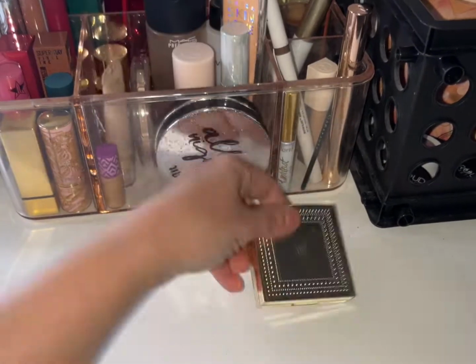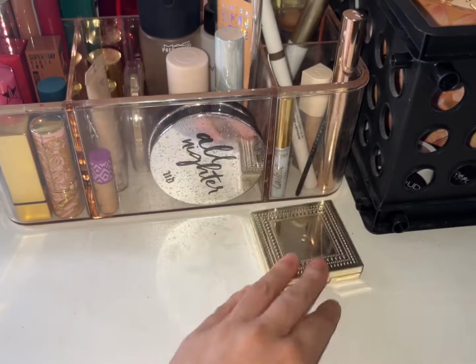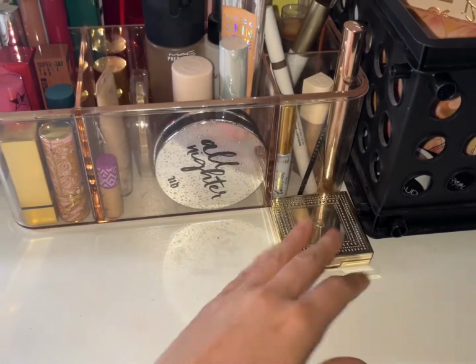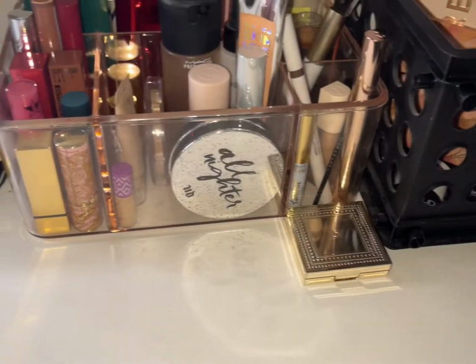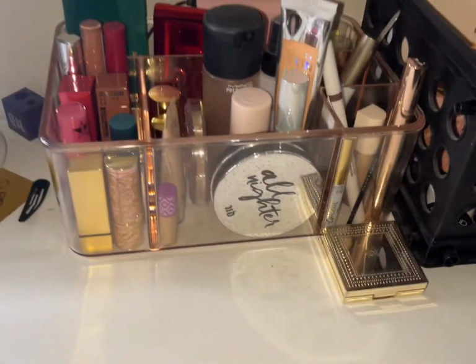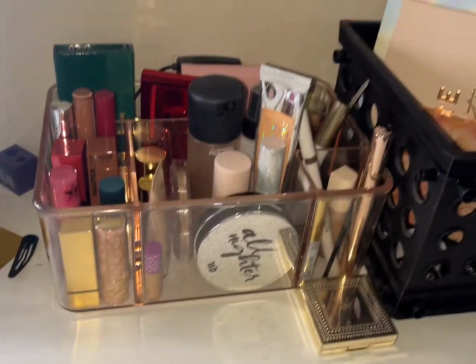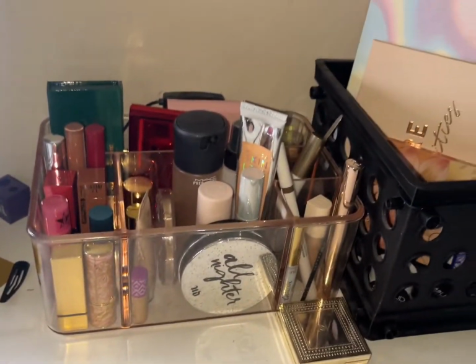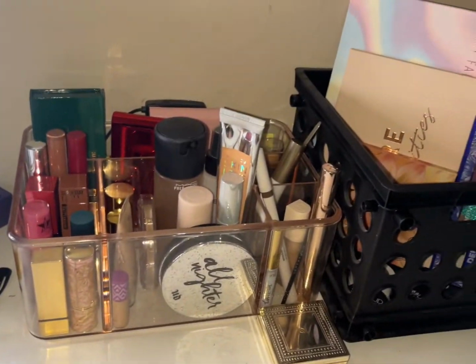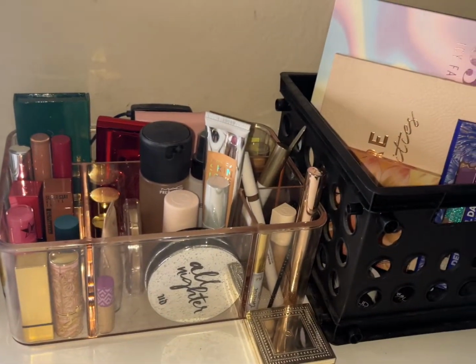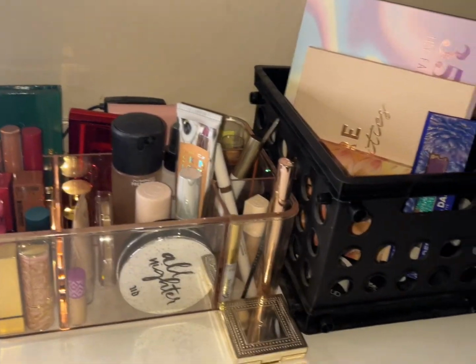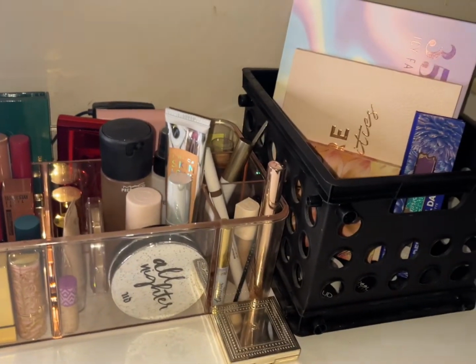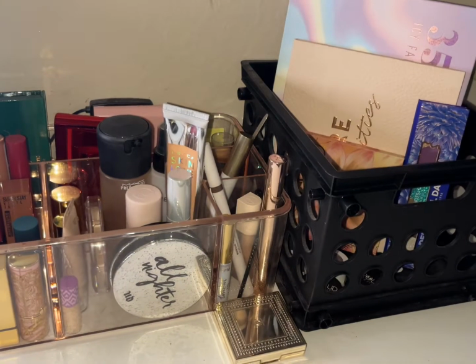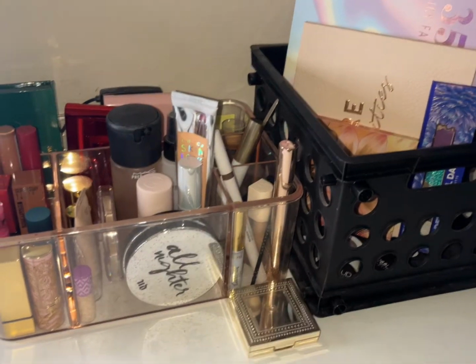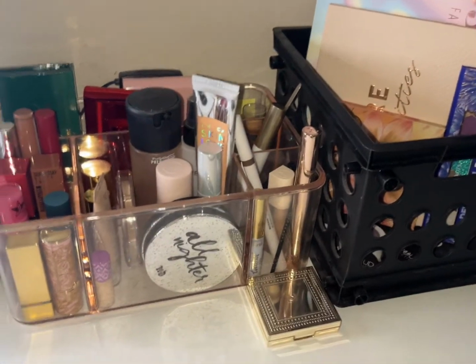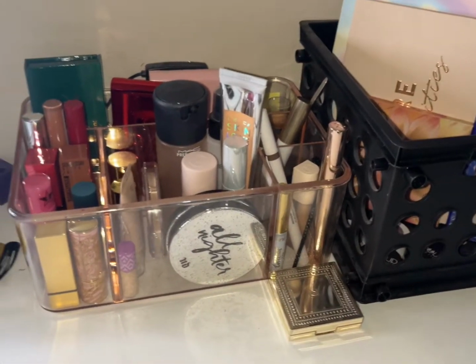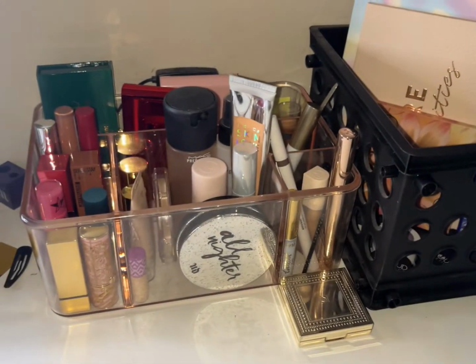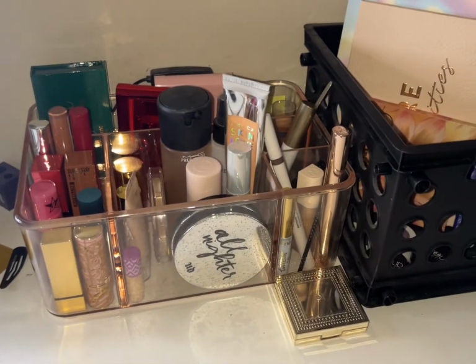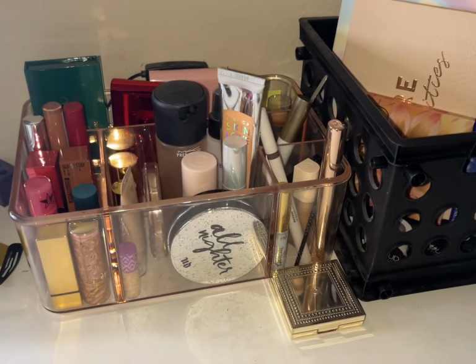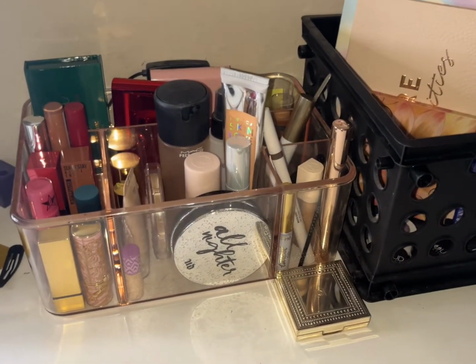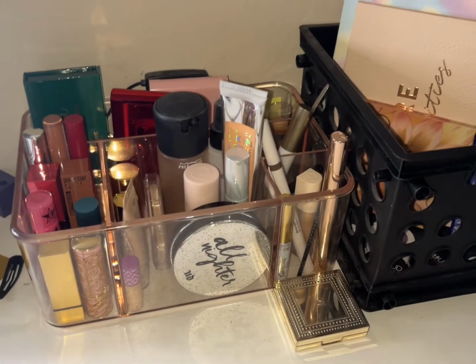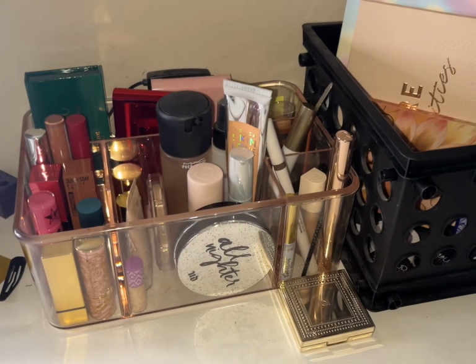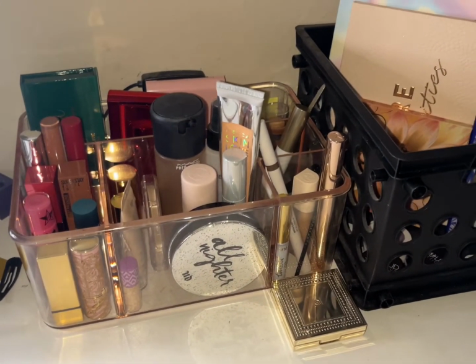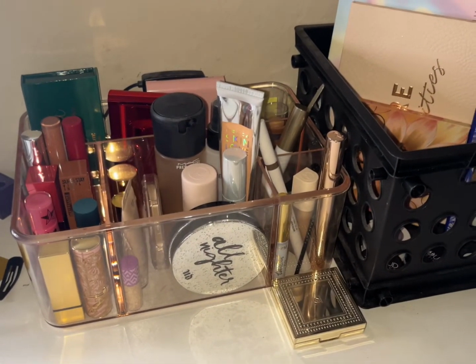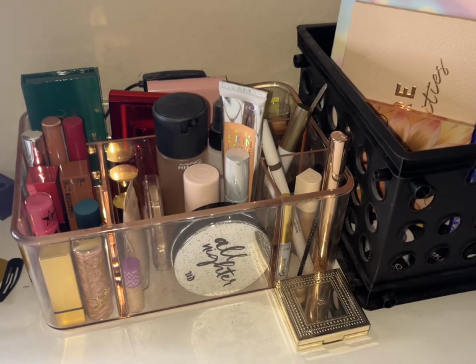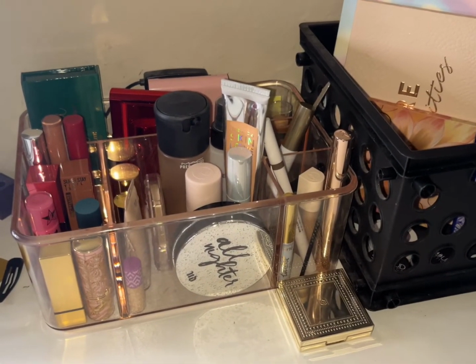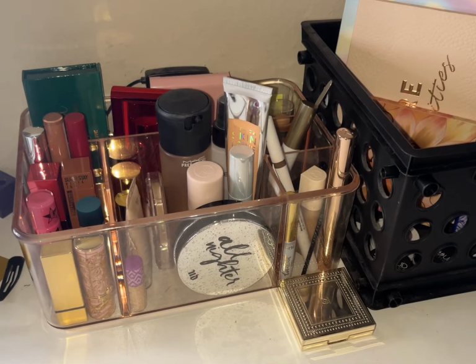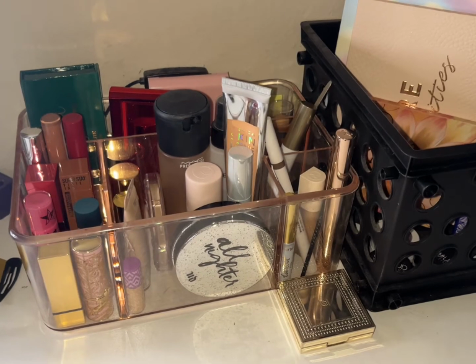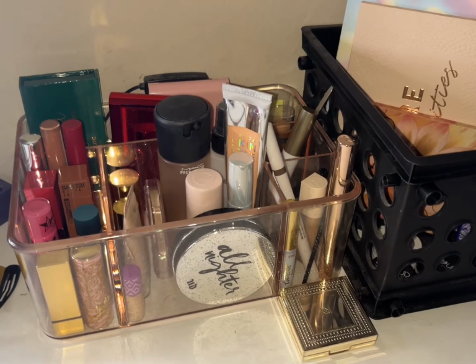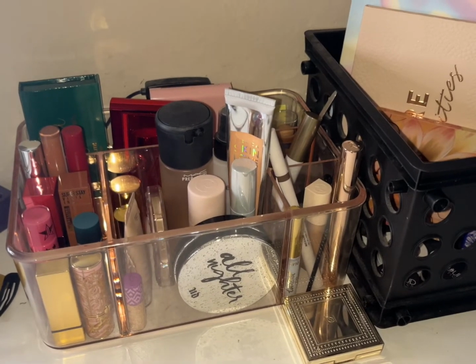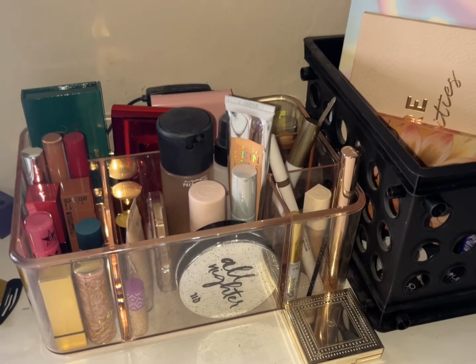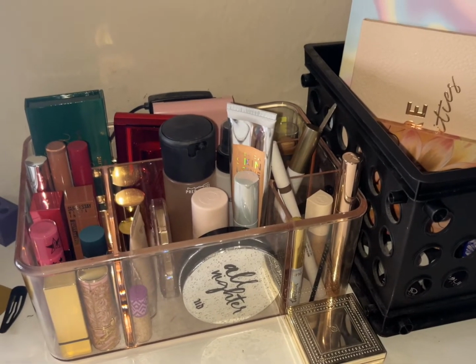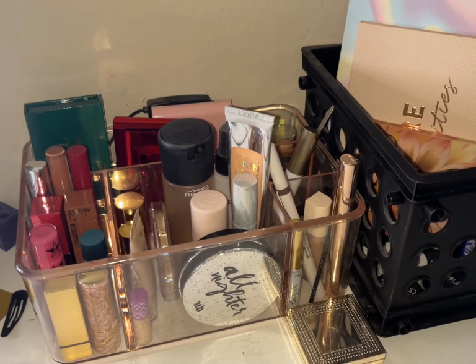That is my weekly Shop My Stash. Let me know what did you pick out, what things are you still using, what are you still rotating? Thank you for watching — see you in the next one, bye!